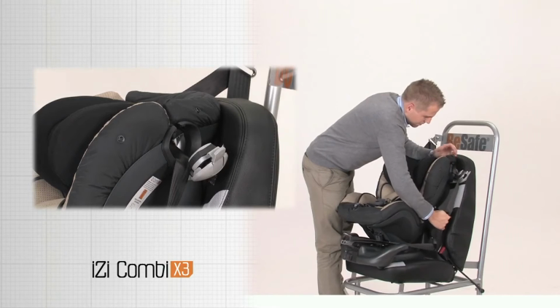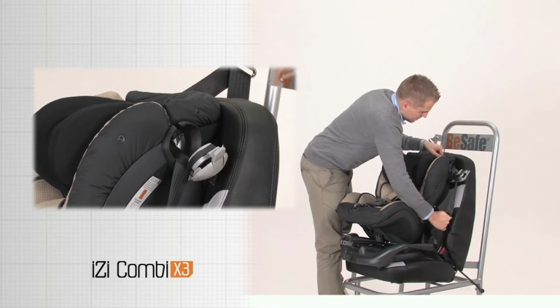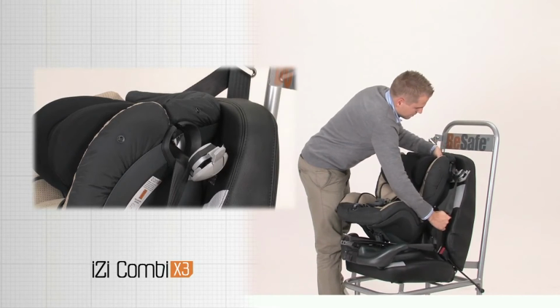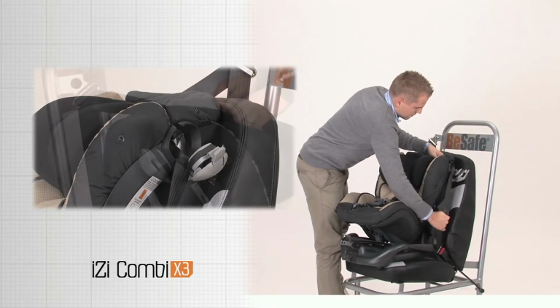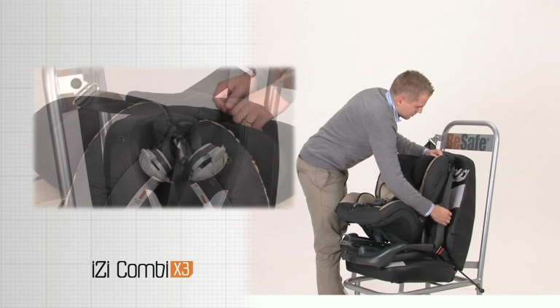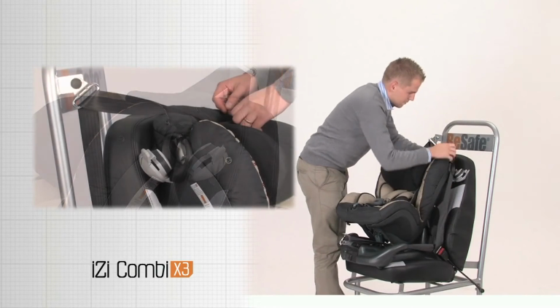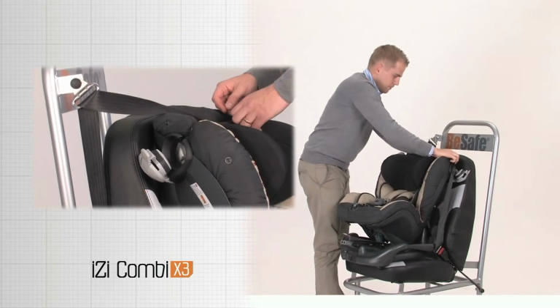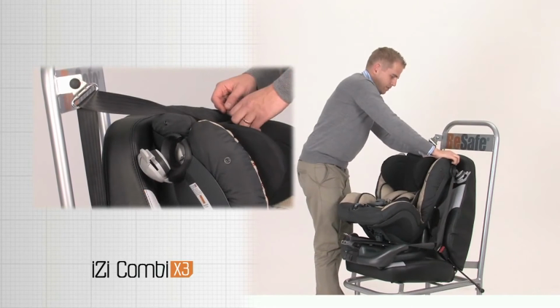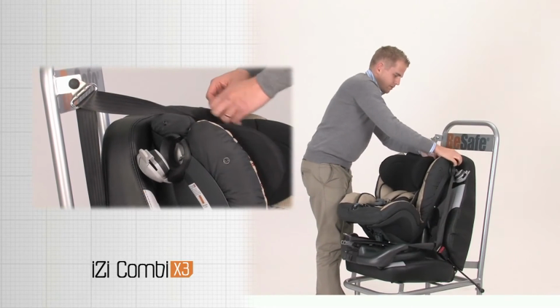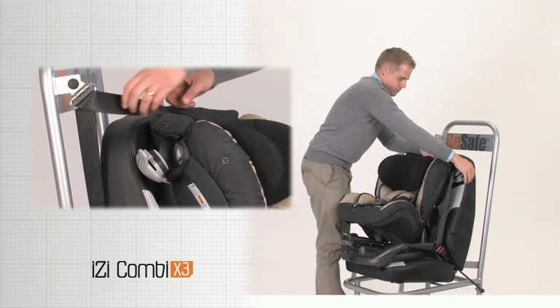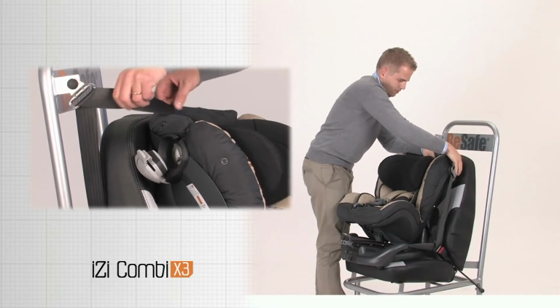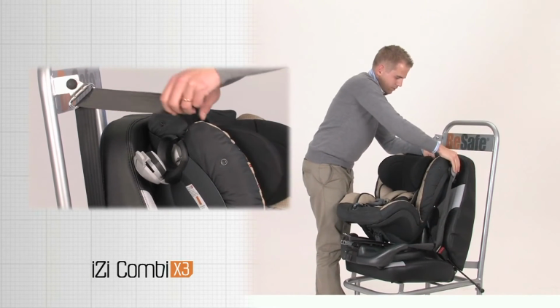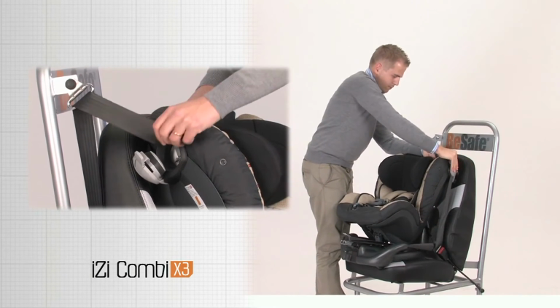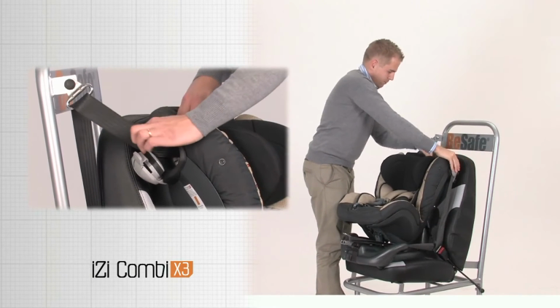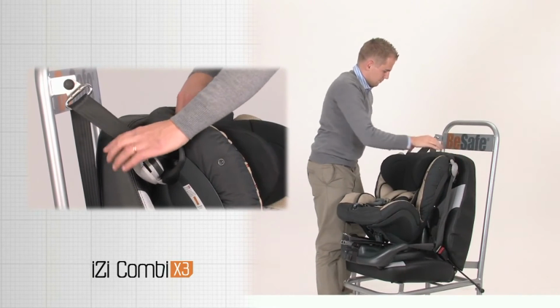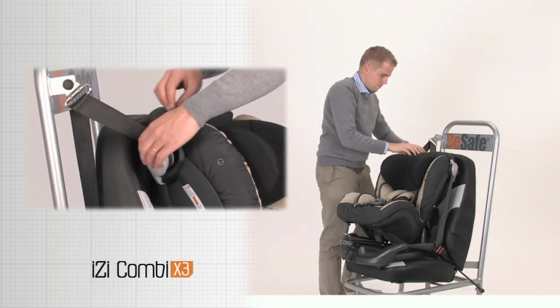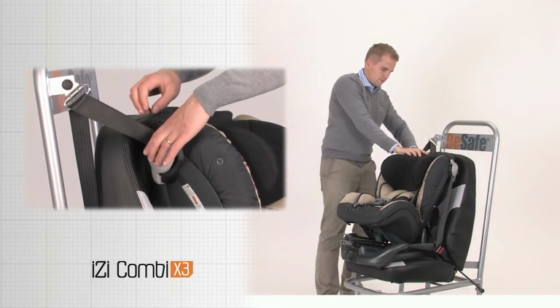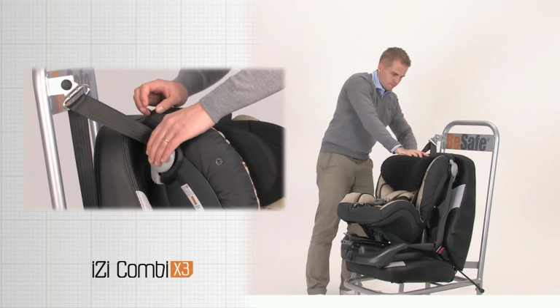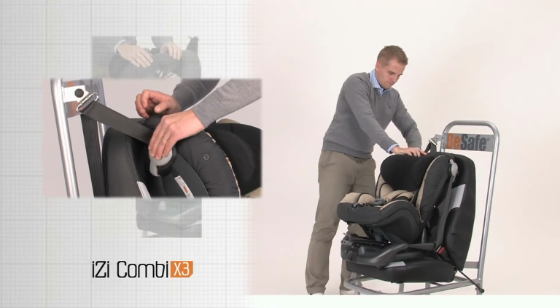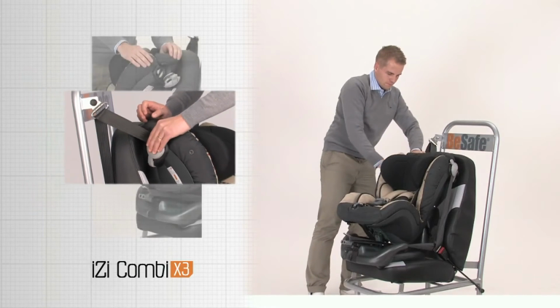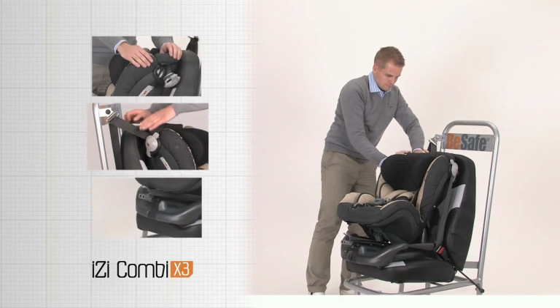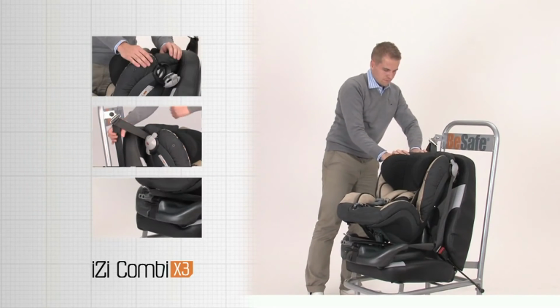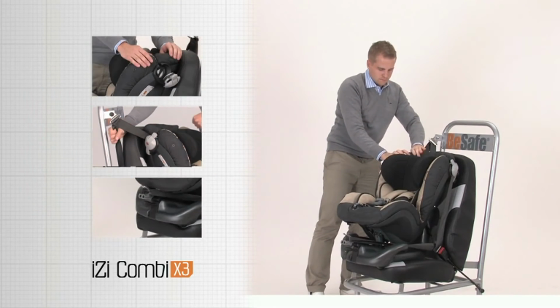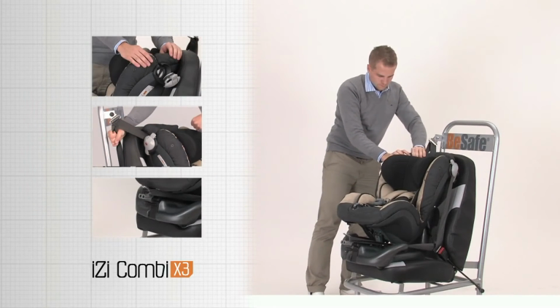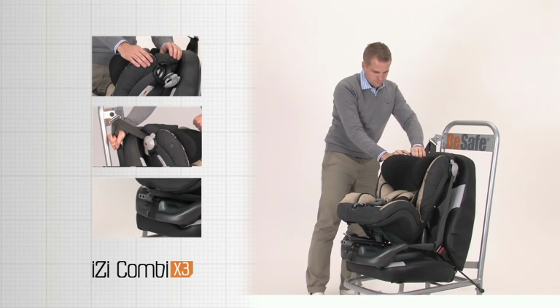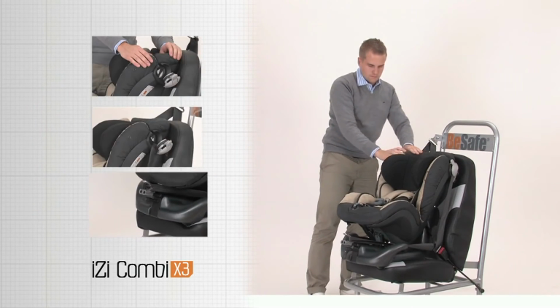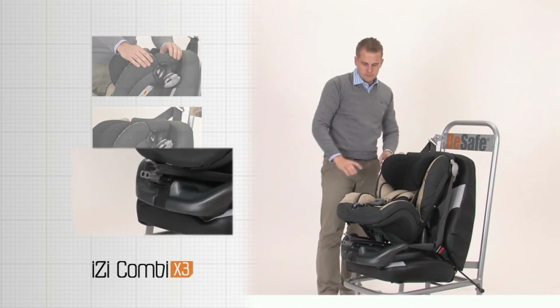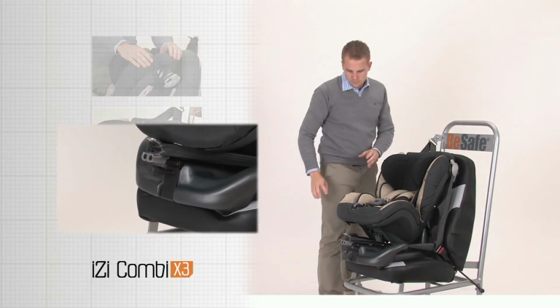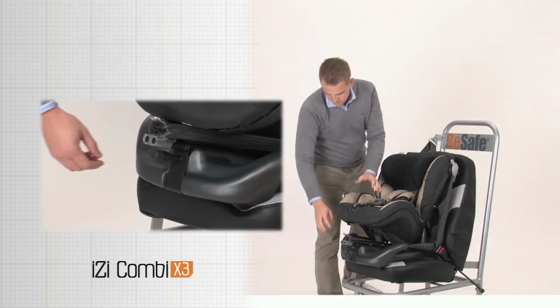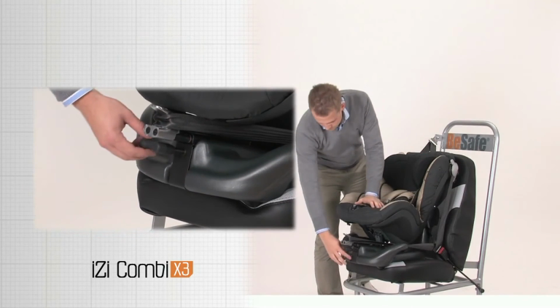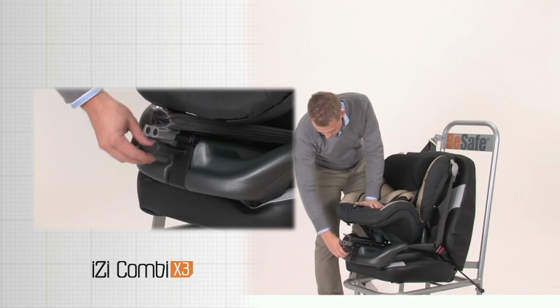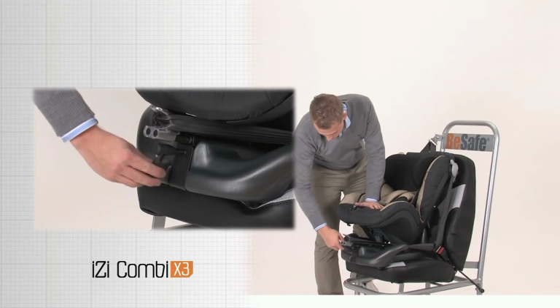Make sure the belt is not twisted. Pull, hold, lock. First the clamp to the middle of the car, secondly the clamp at the door.